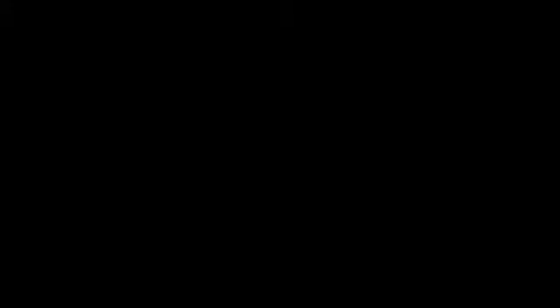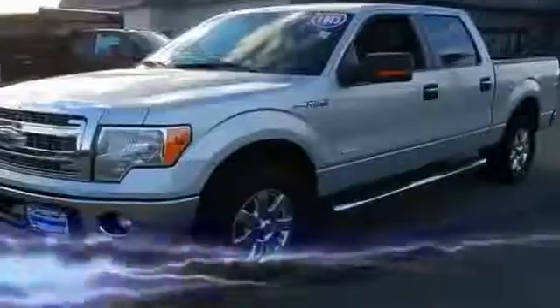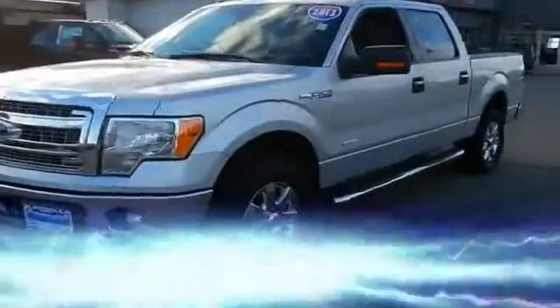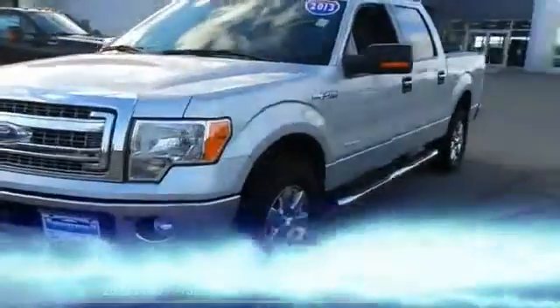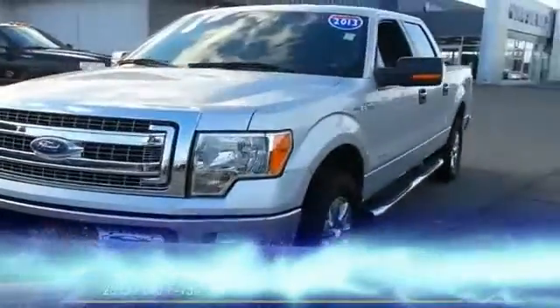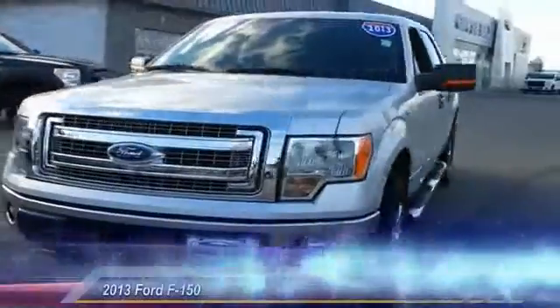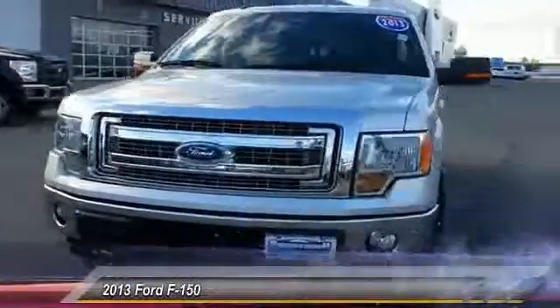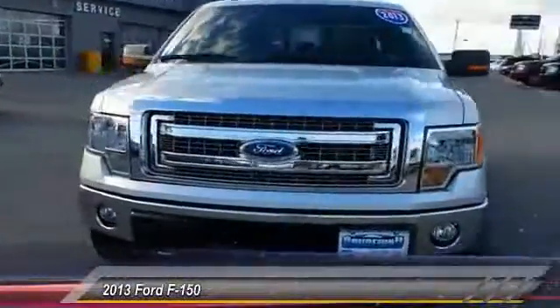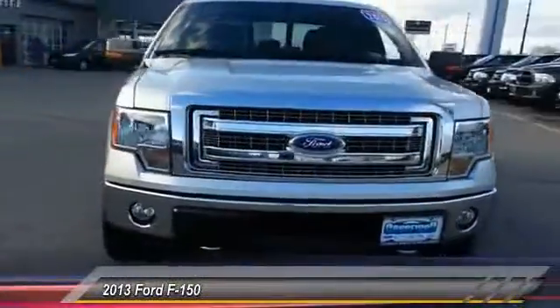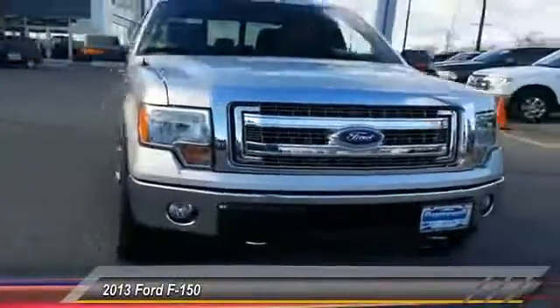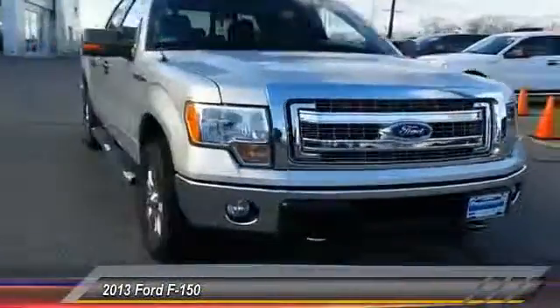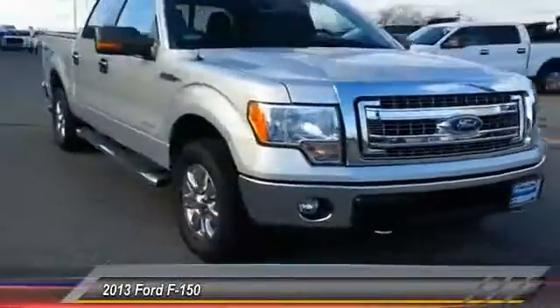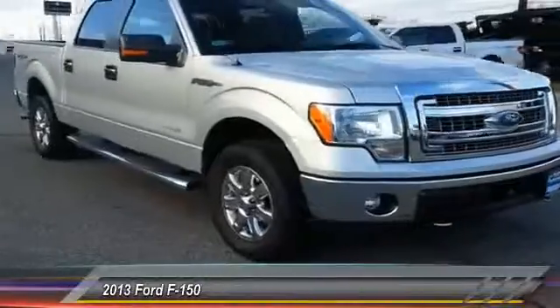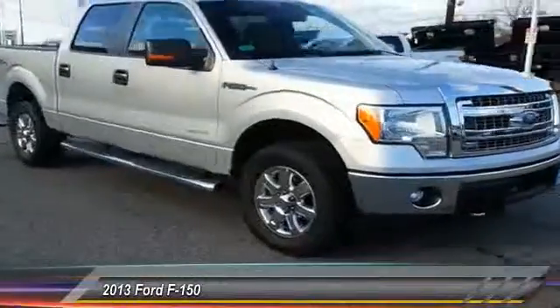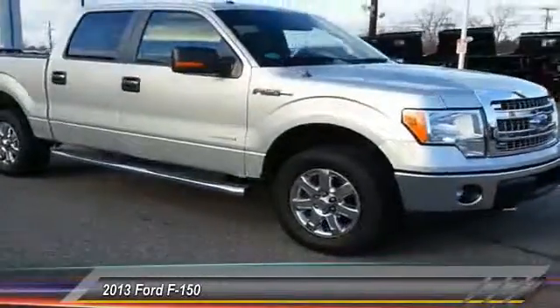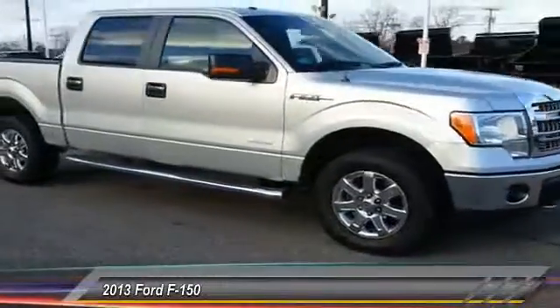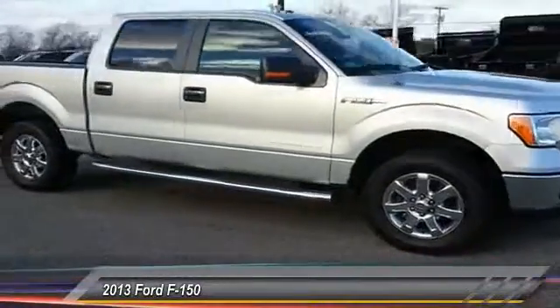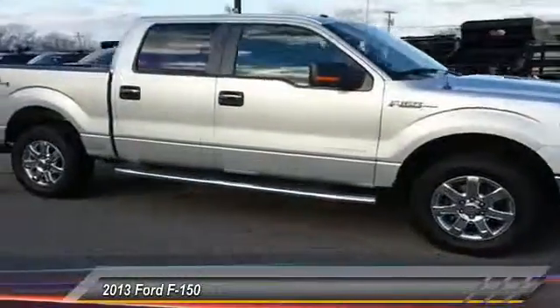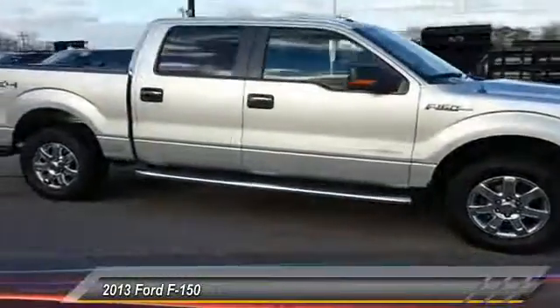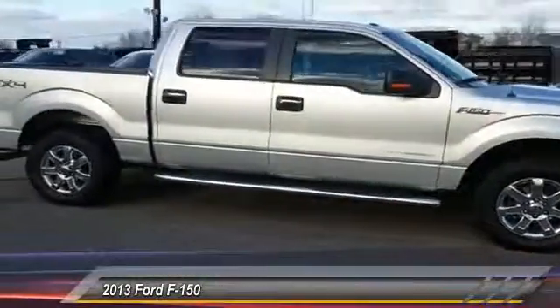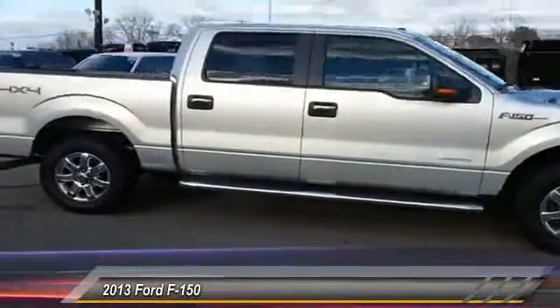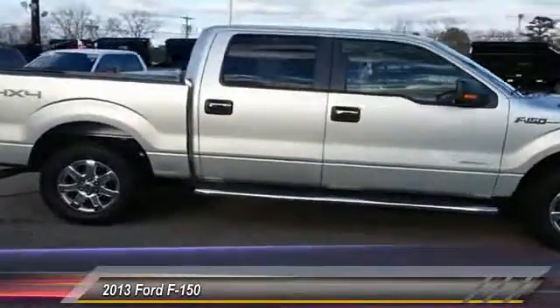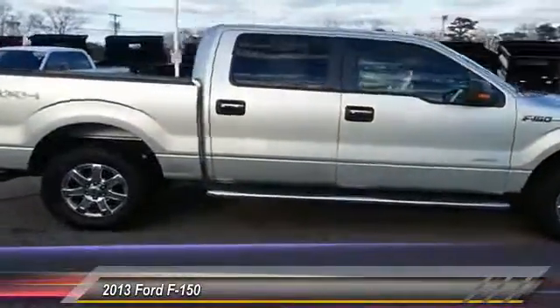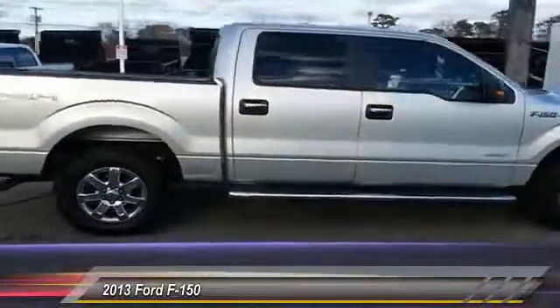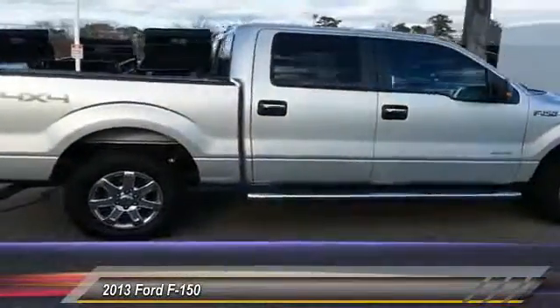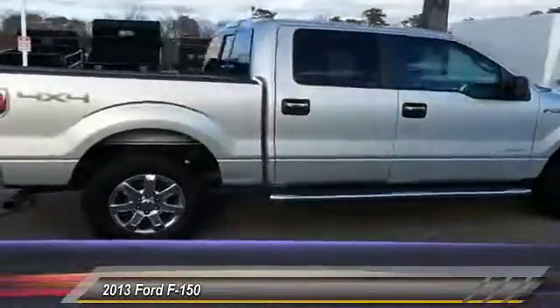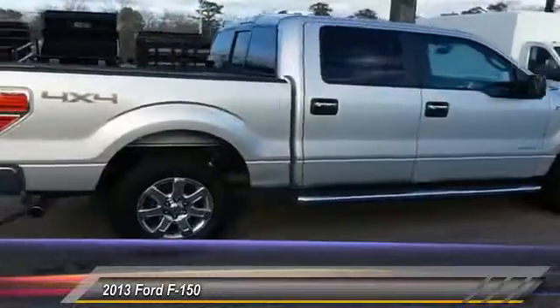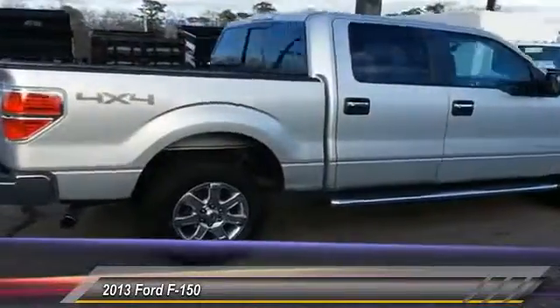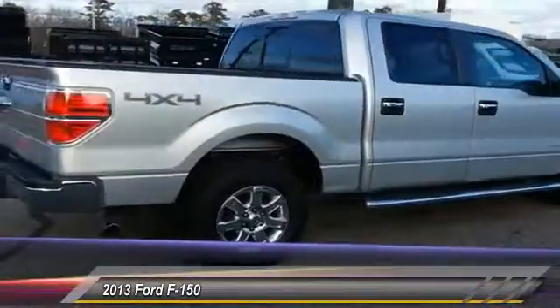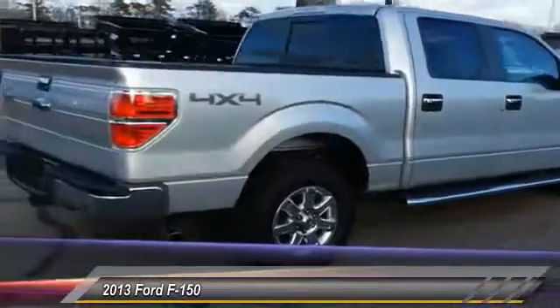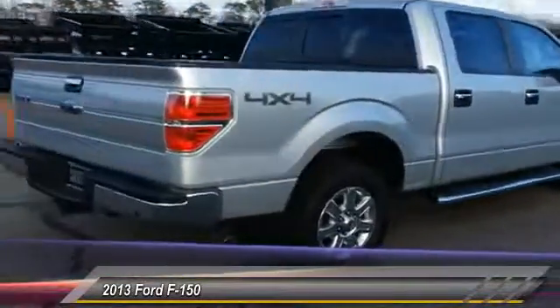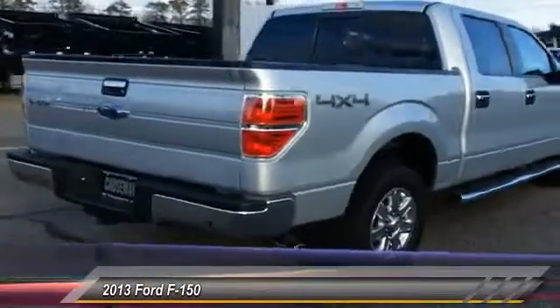The 2013 F-150. A Ford F-150 knows how to handle any situation. It's built to follow orders, no whining, and is priced below $35,000.